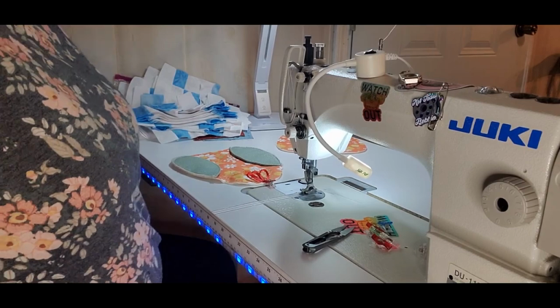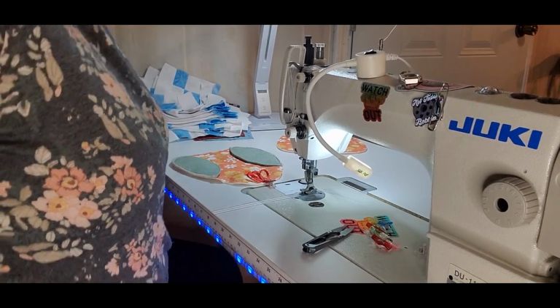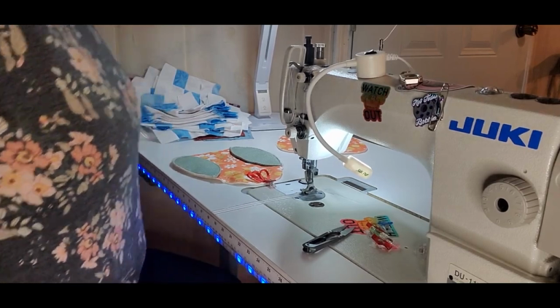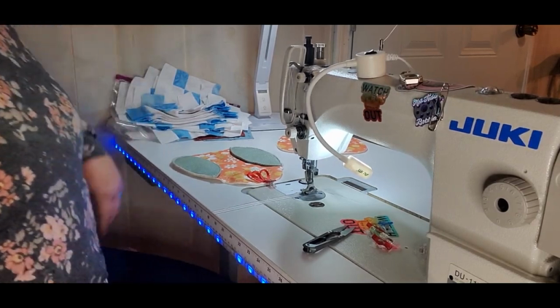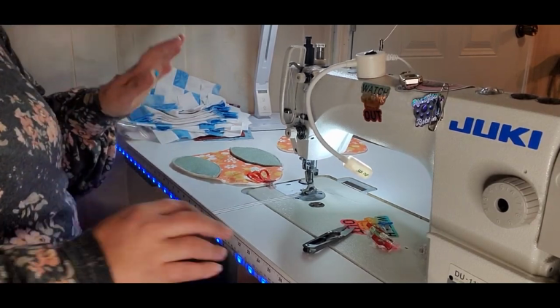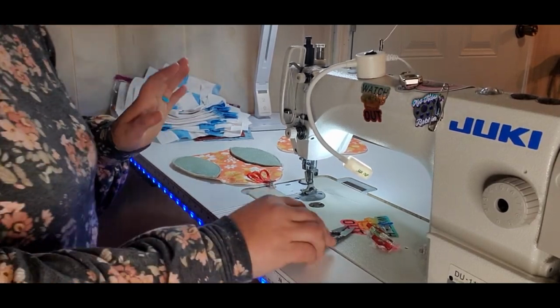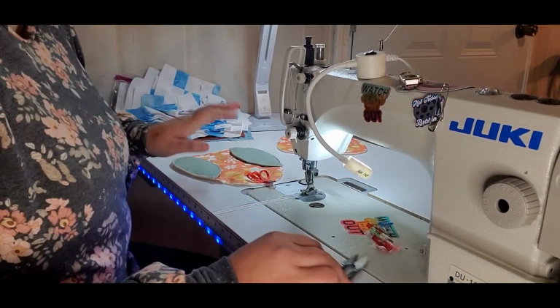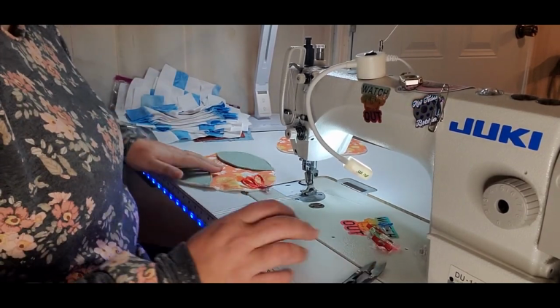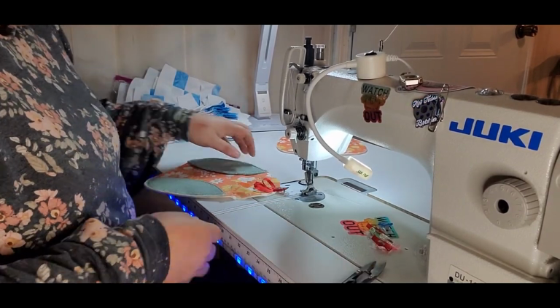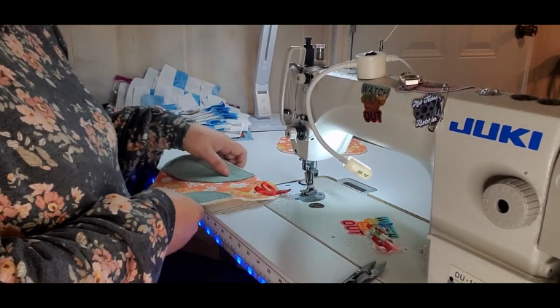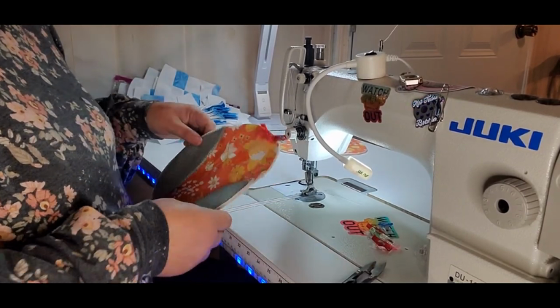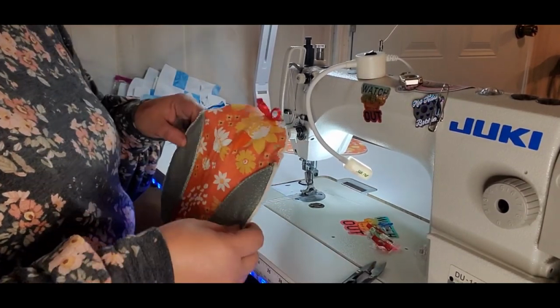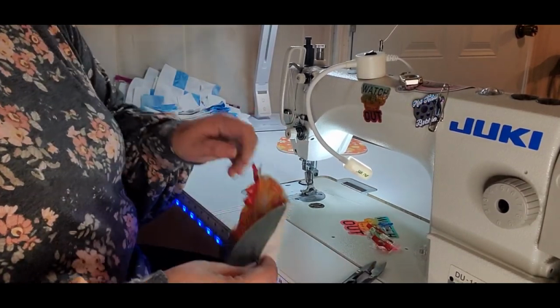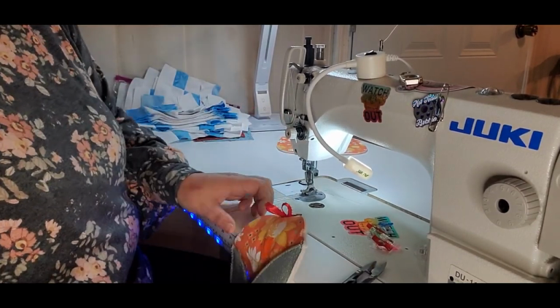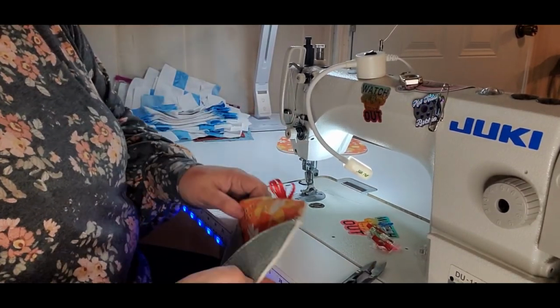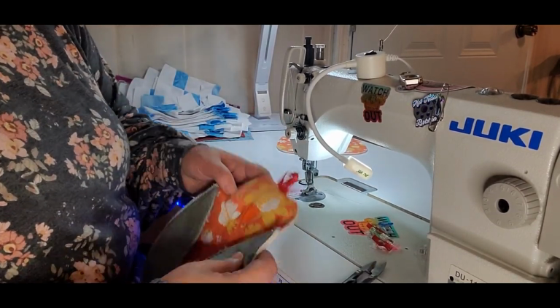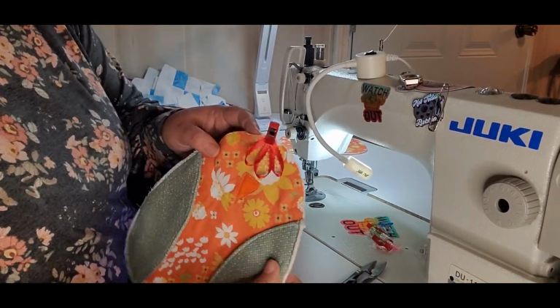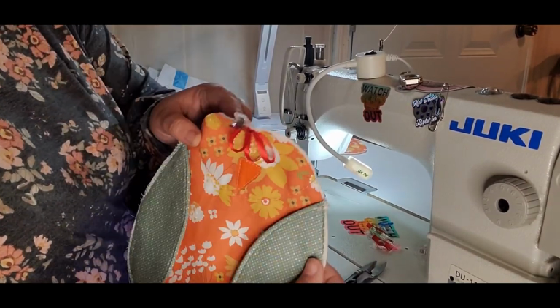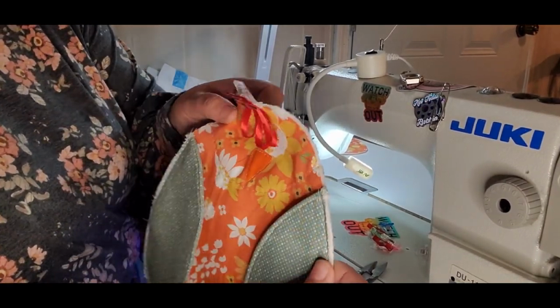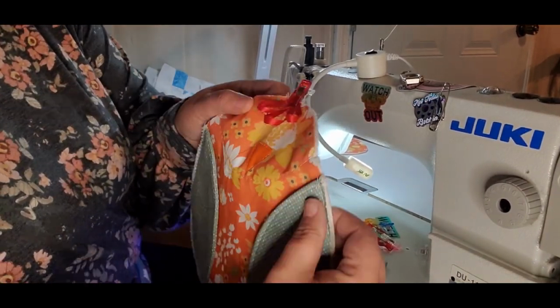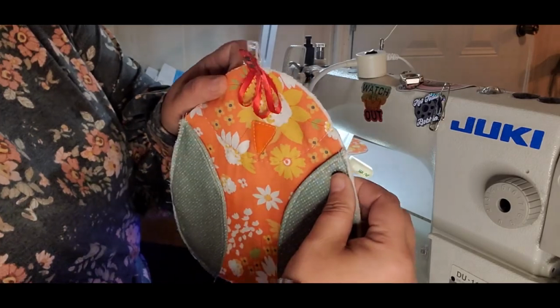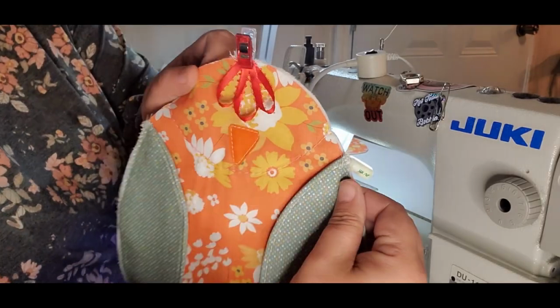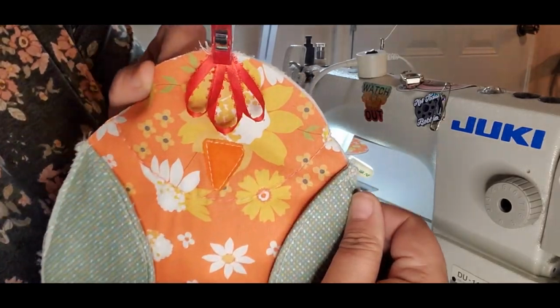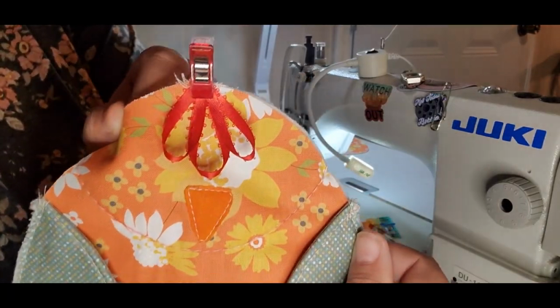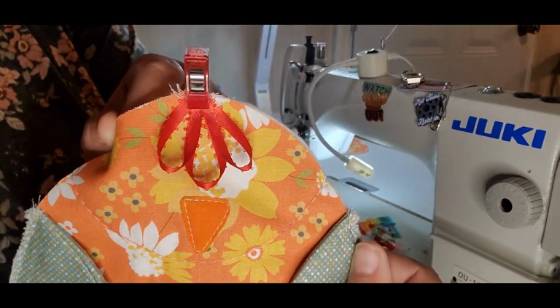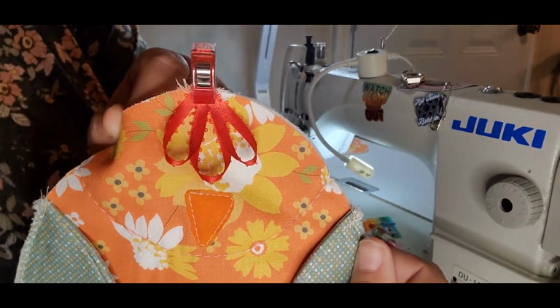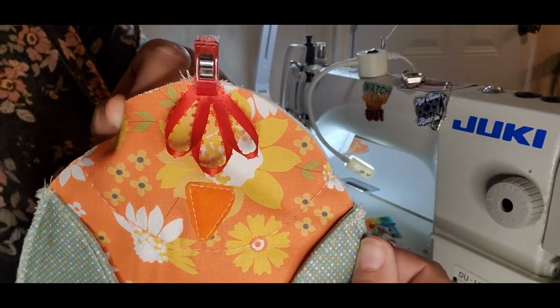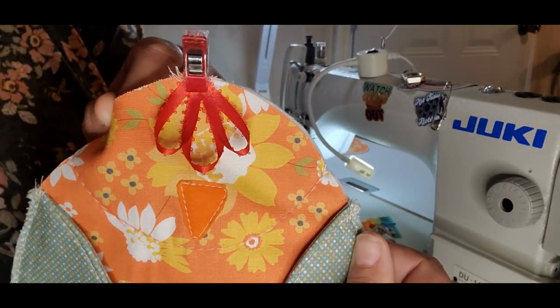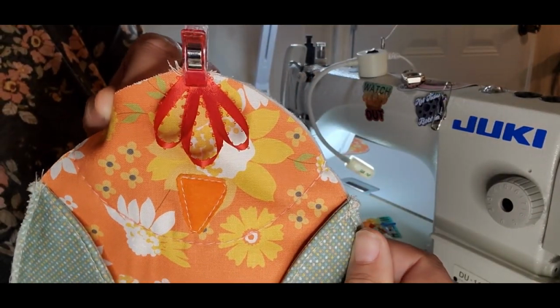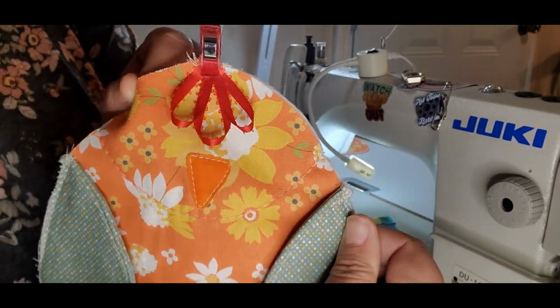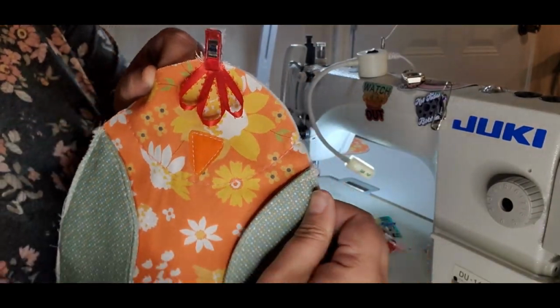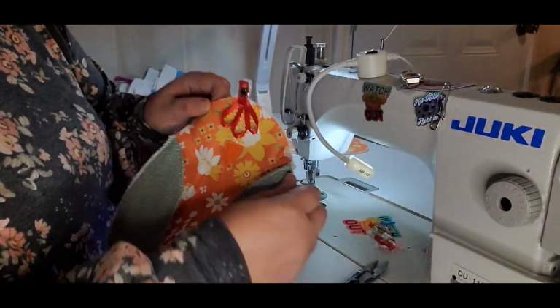Guys, I'm back — that was my mail lady, she was delivering some fabric. I'm really excited! So that's how I'm going to stitch this last one on.